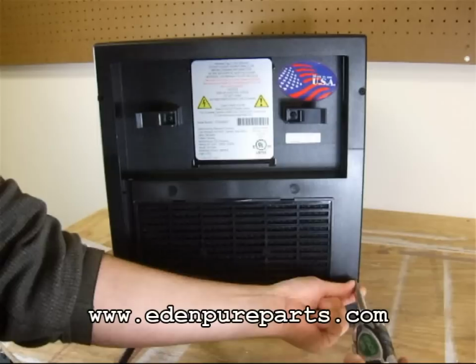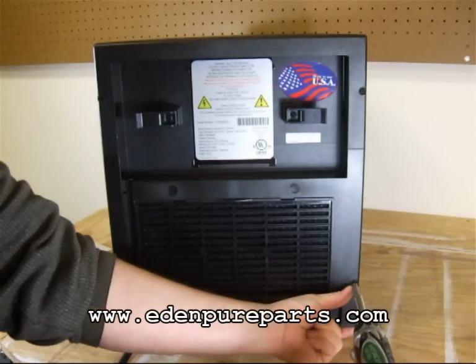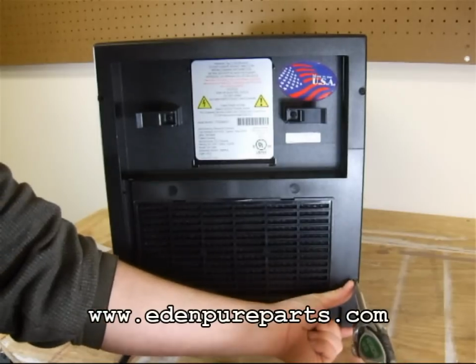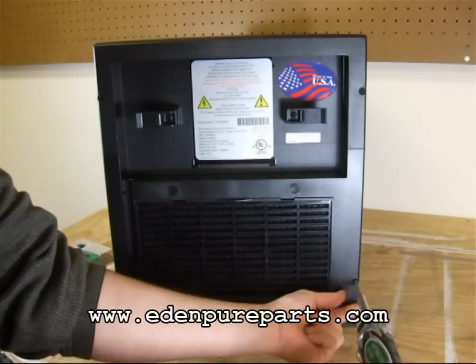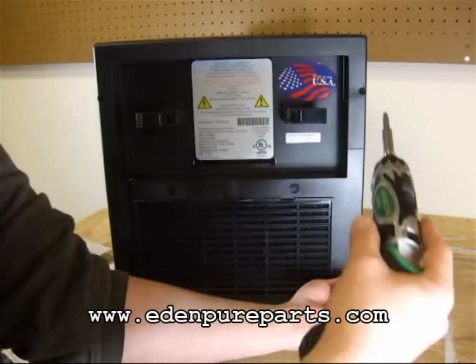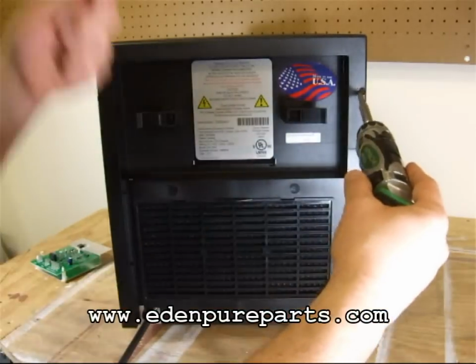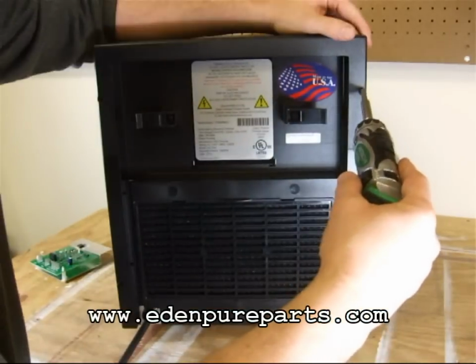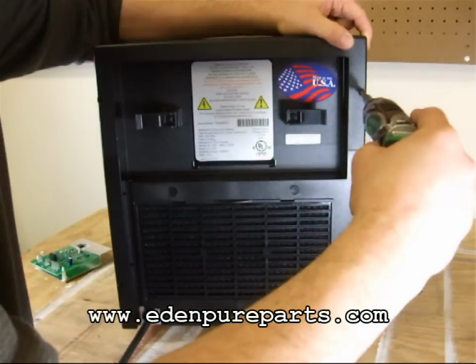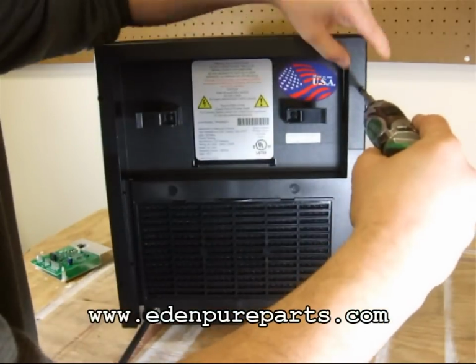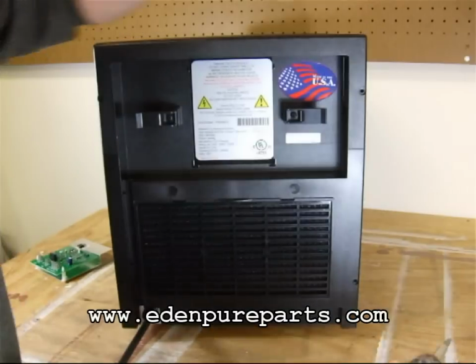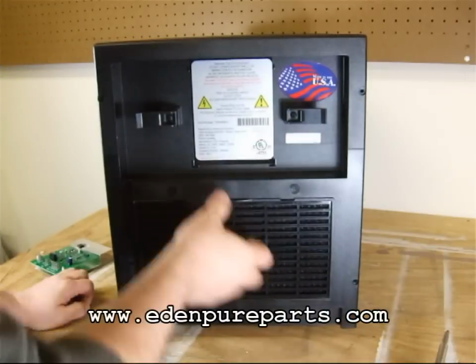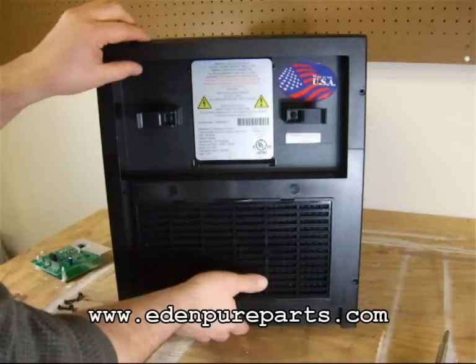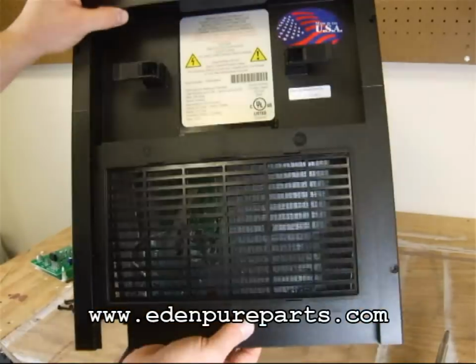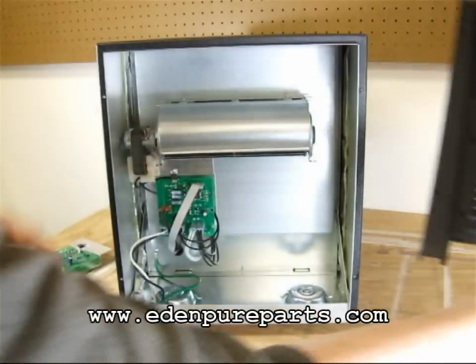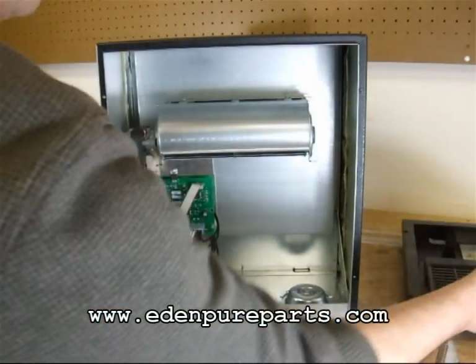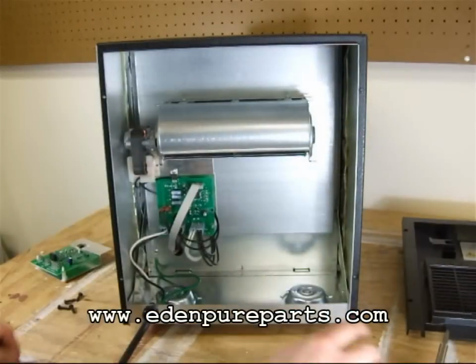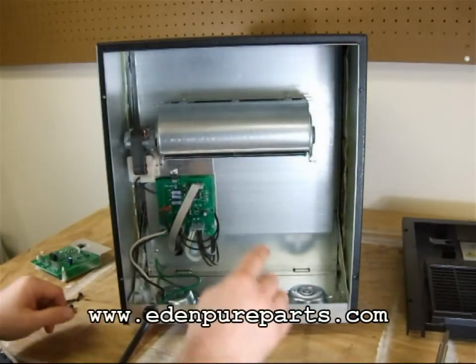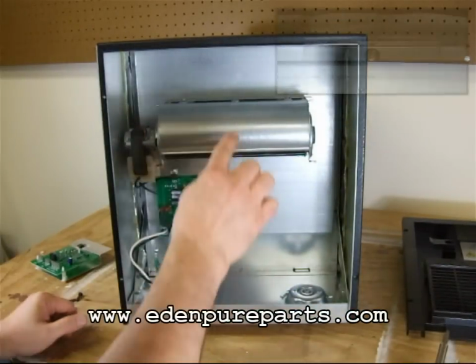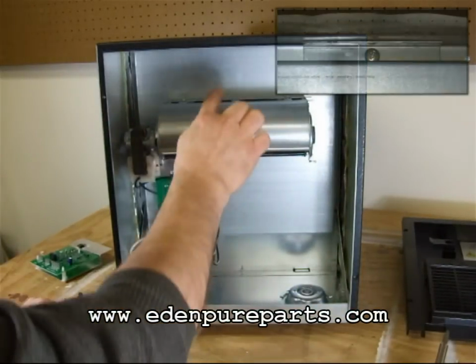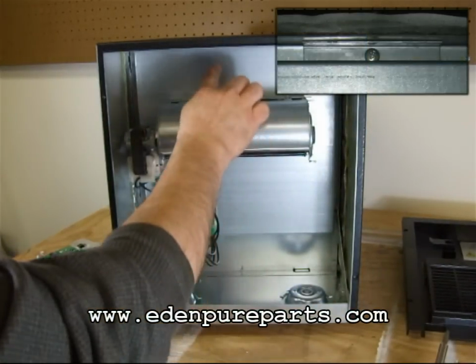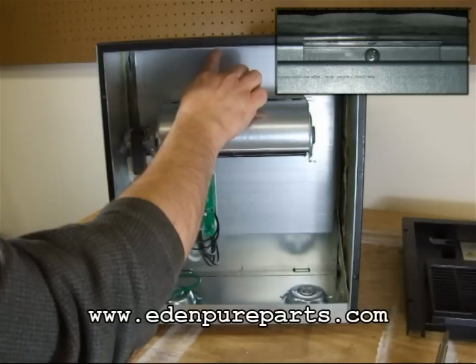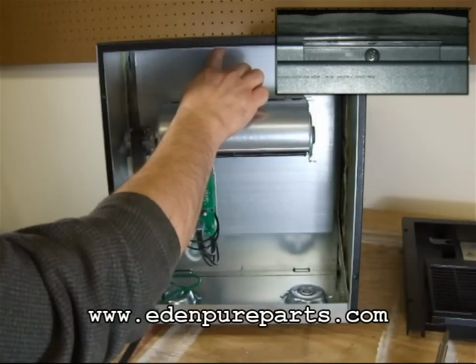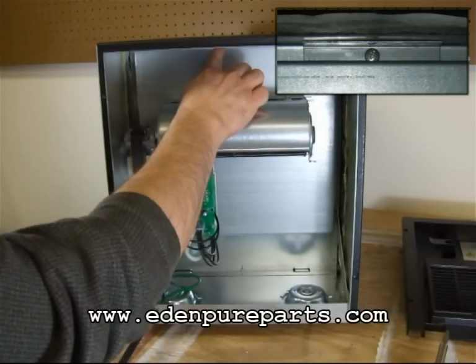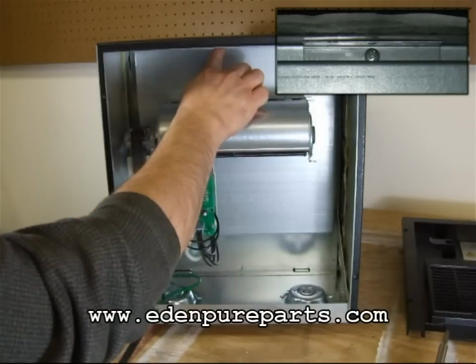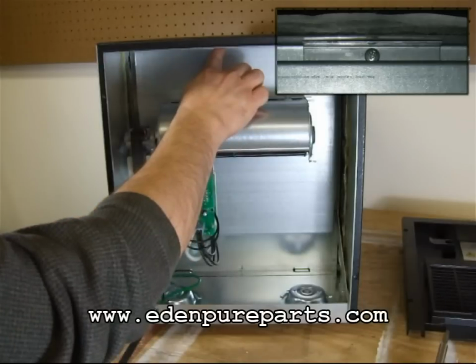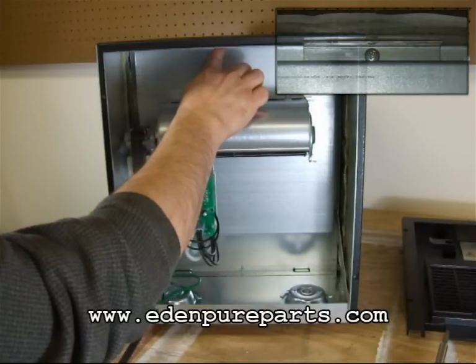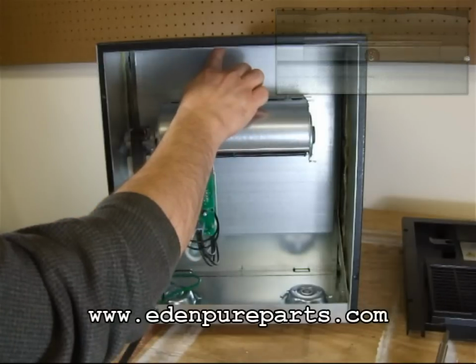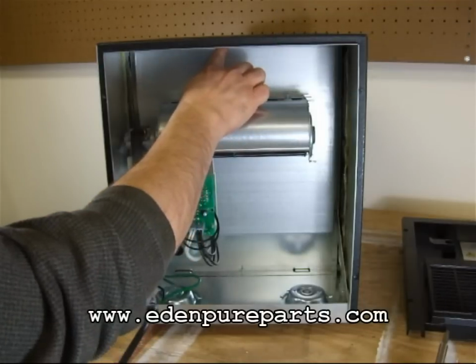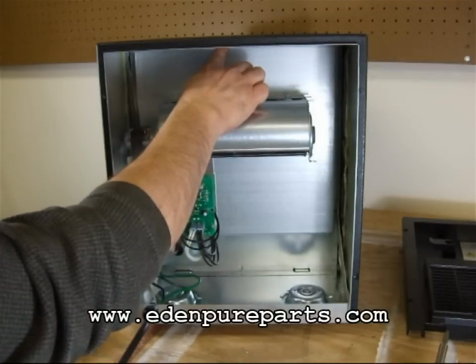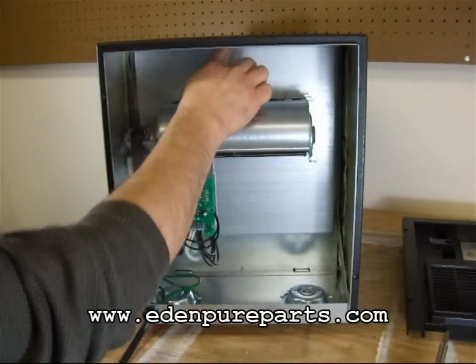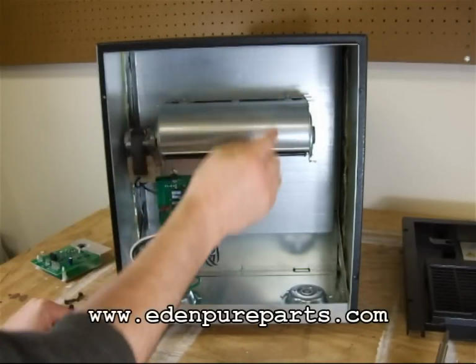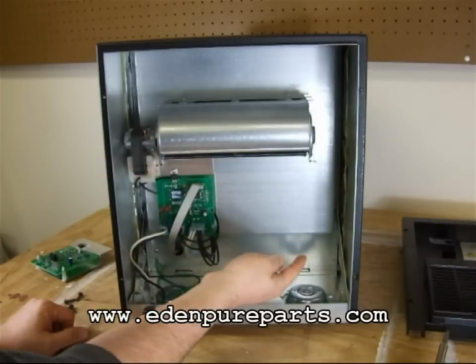Remove the screws securing the rear panel. The internal access panel is secured by a top metal bracket and one or more screws at the bottom of the panel. Certain versions of this heater will not include a top bracket.